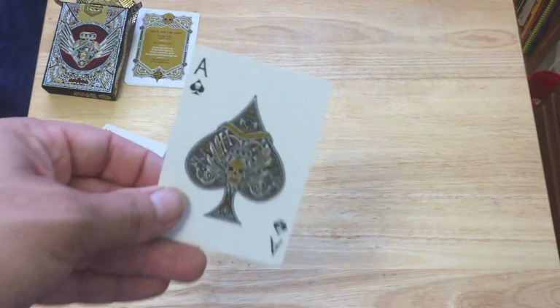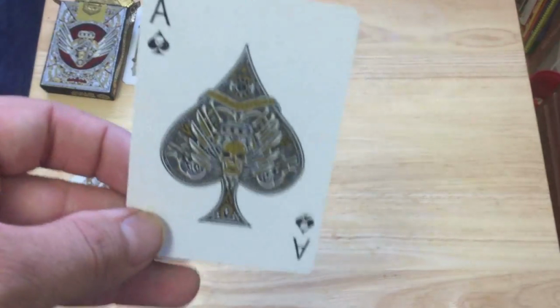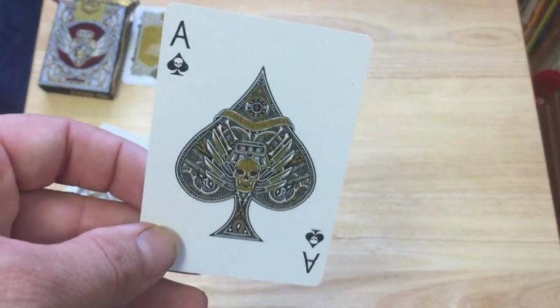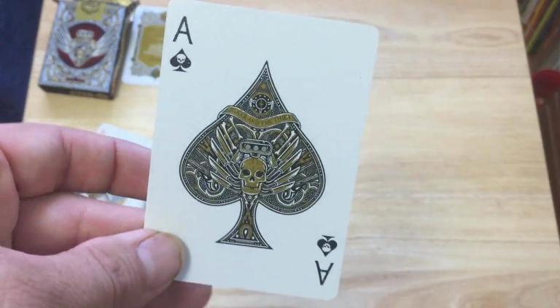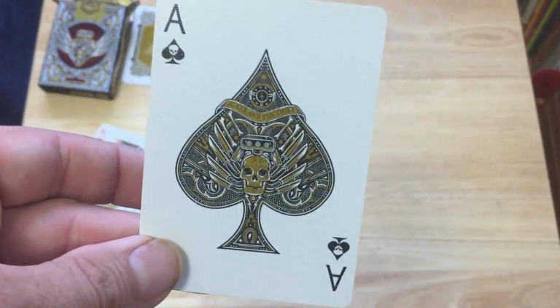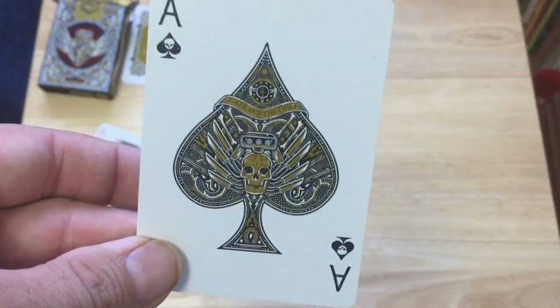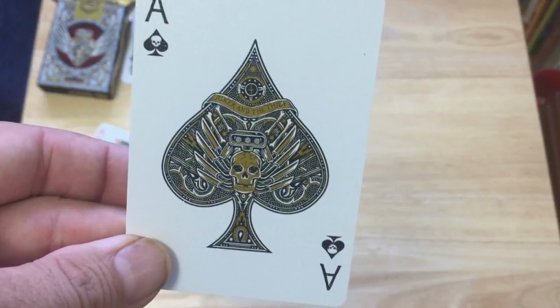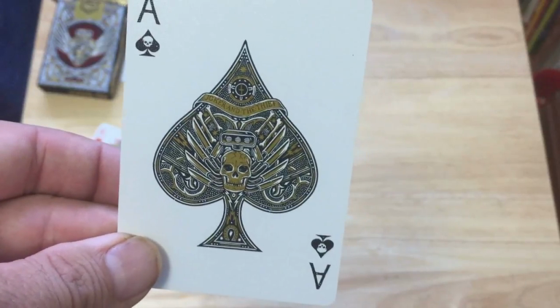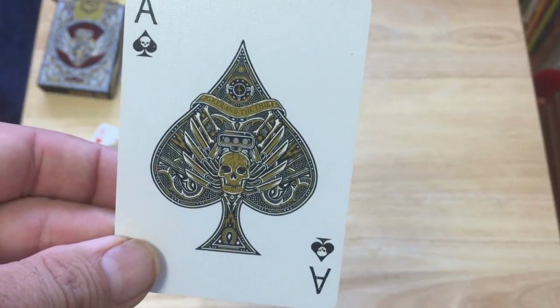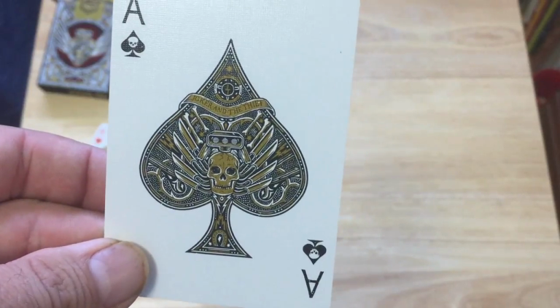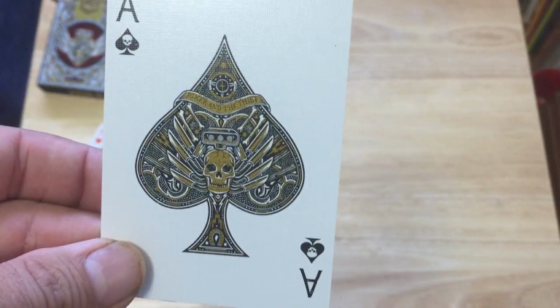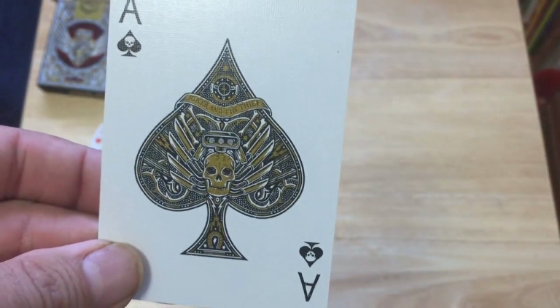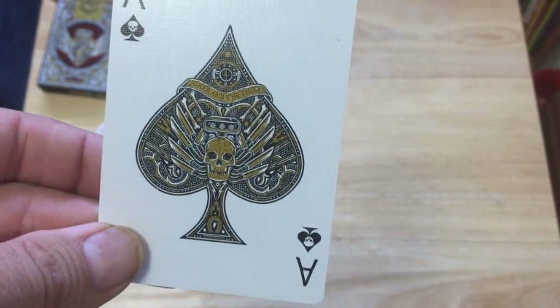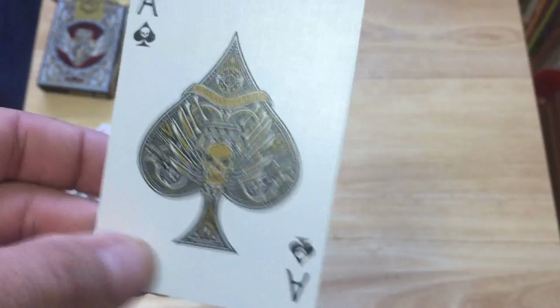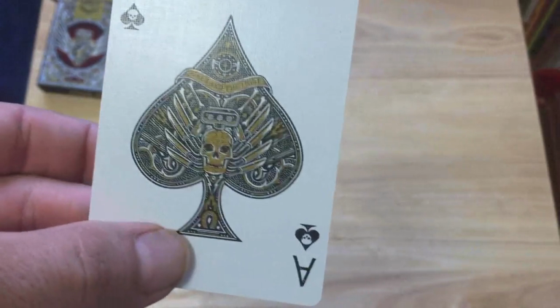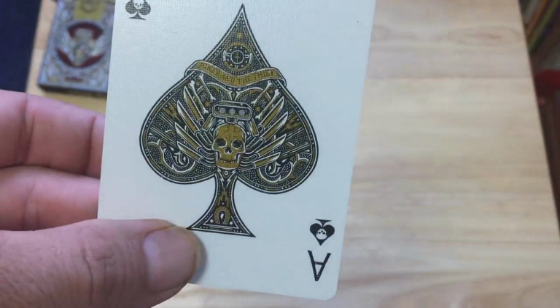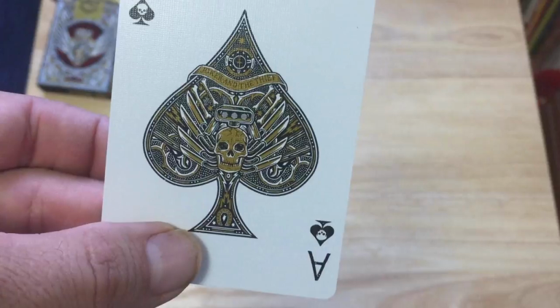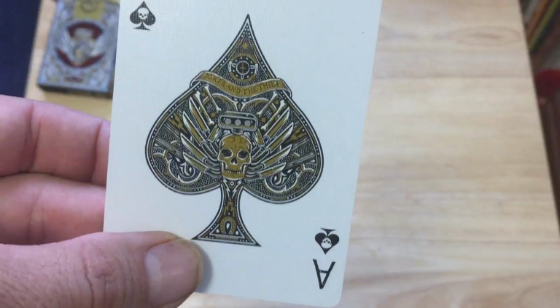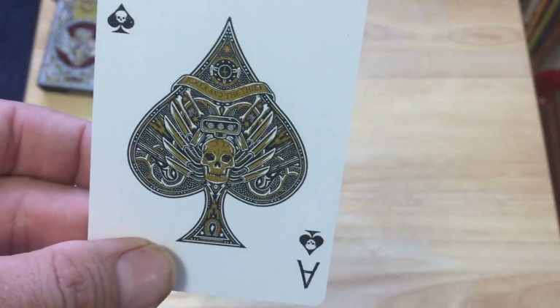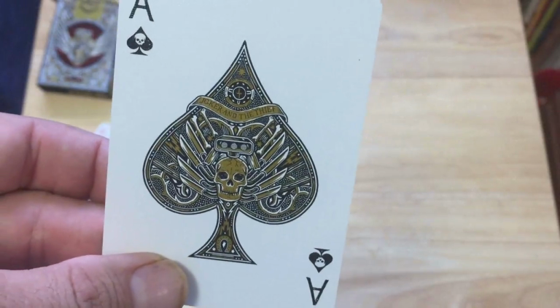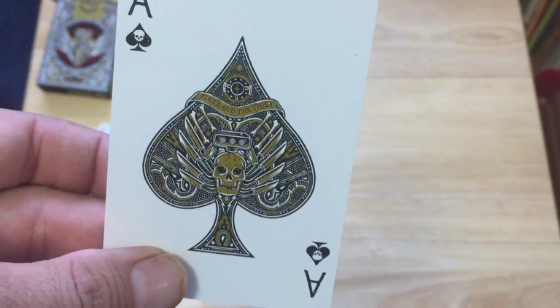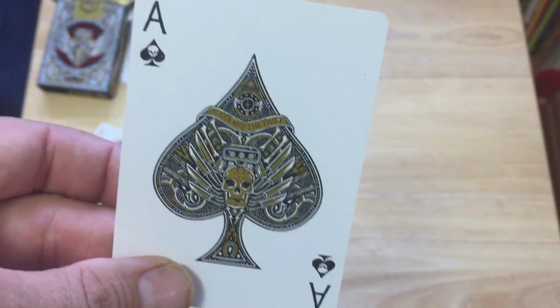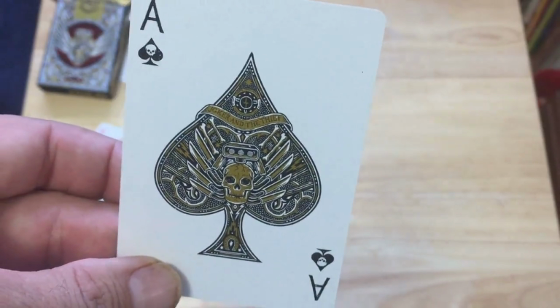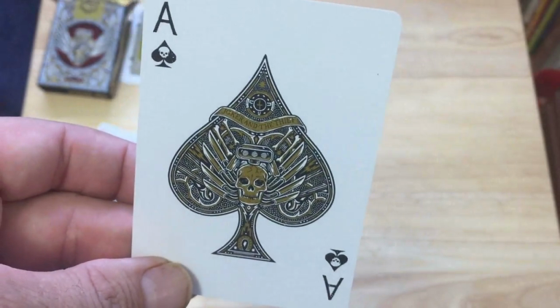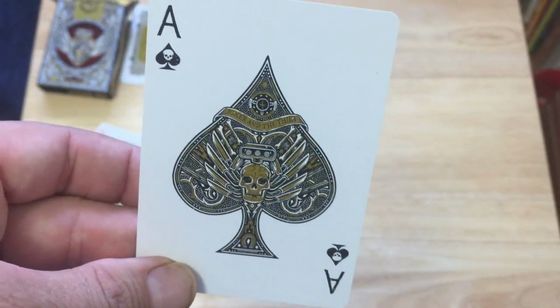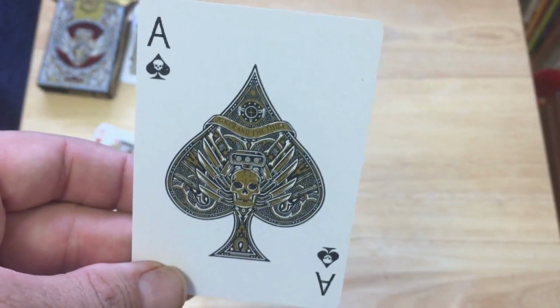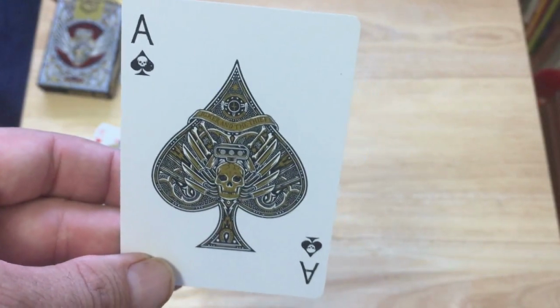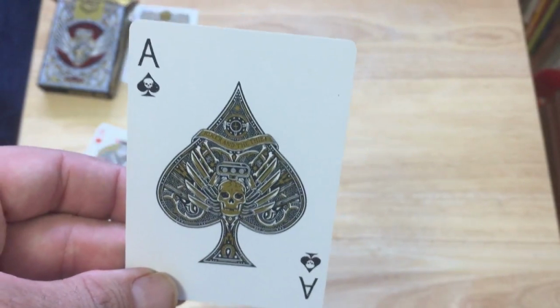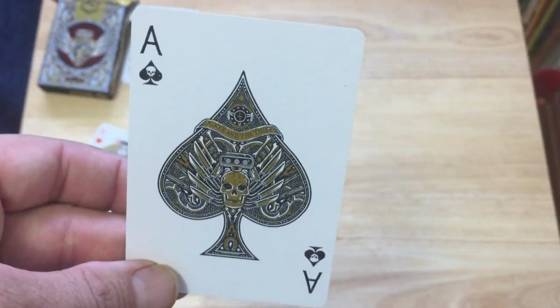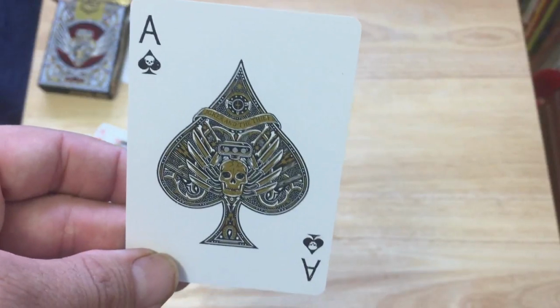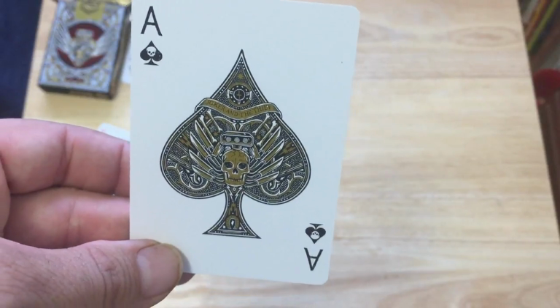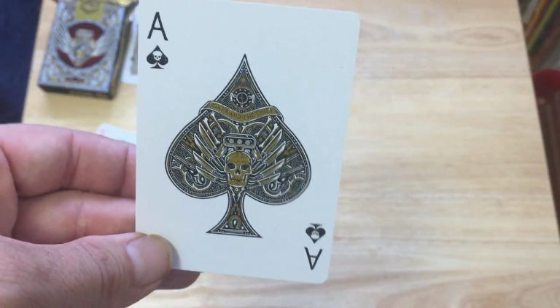The ace of spades has a nice custom pip. It says Joker and the Thief on it with the logo. There's a little horsey on the bond, there's a skull, there's the engine in the background, there's bones and all sorts of stuff. The index is also custom with a little skull in the pip.